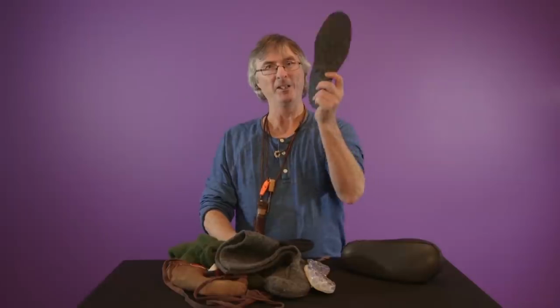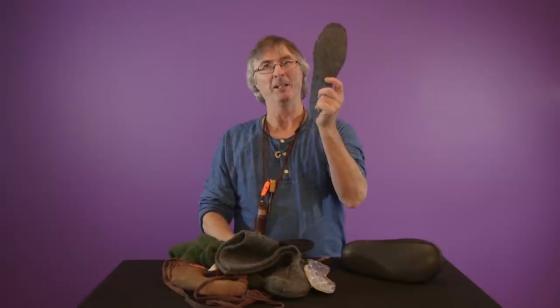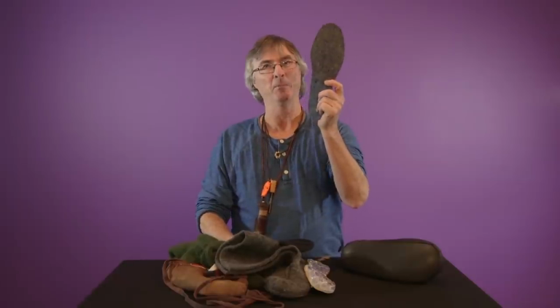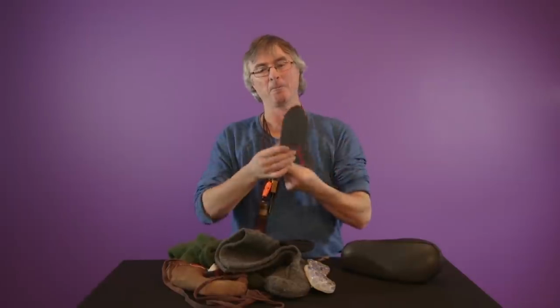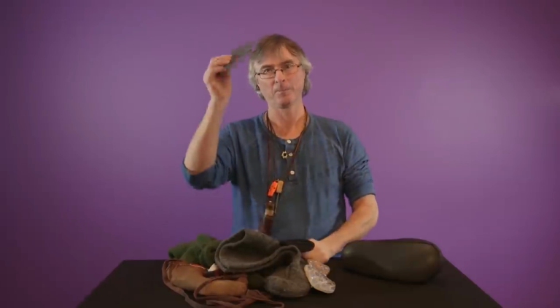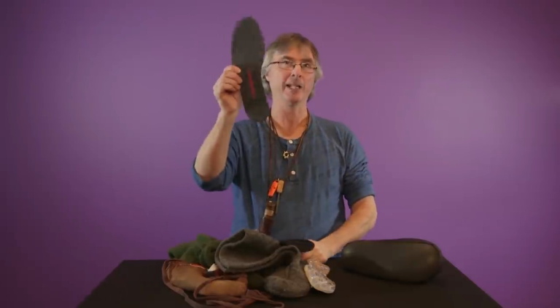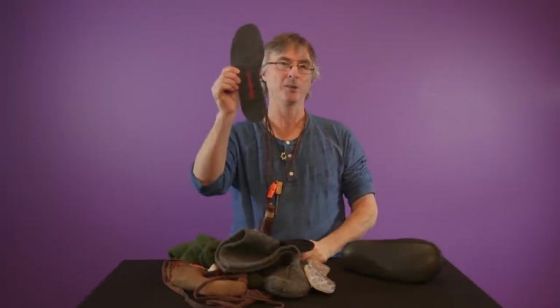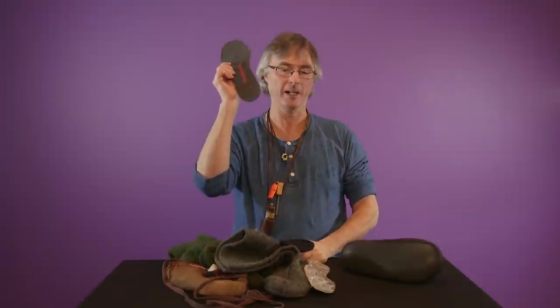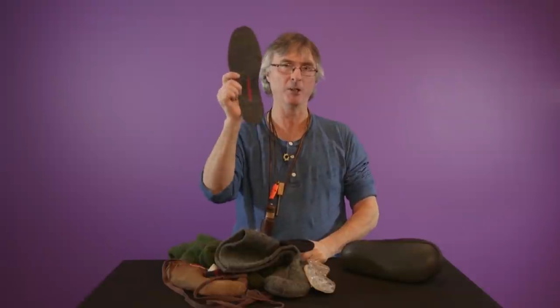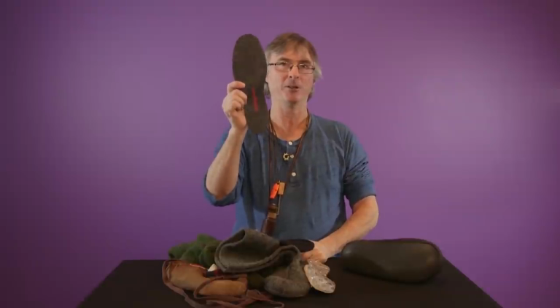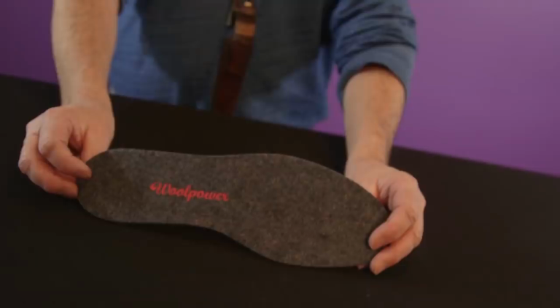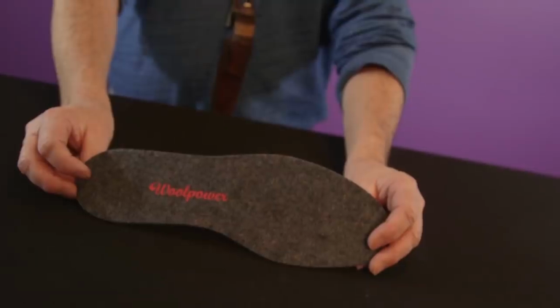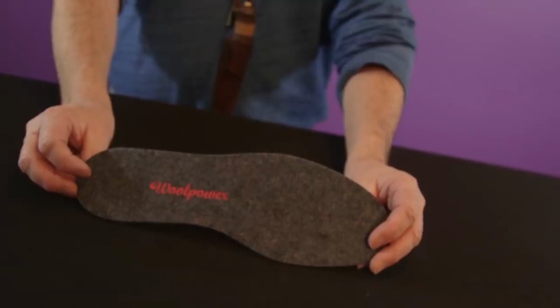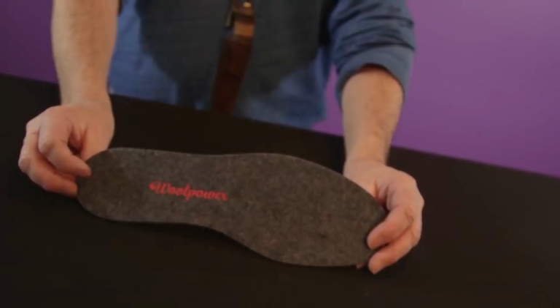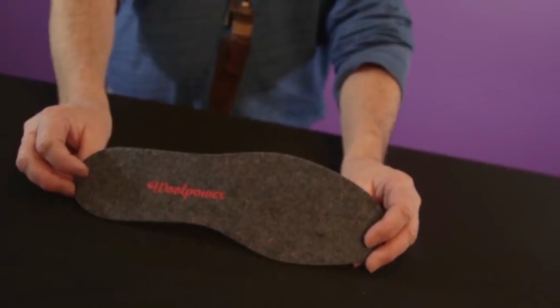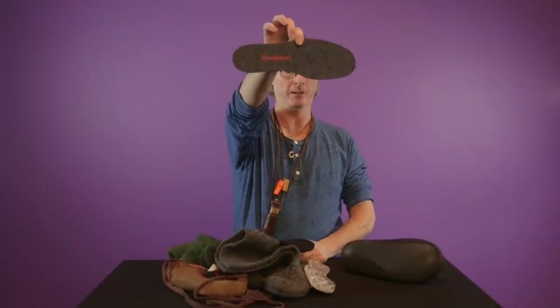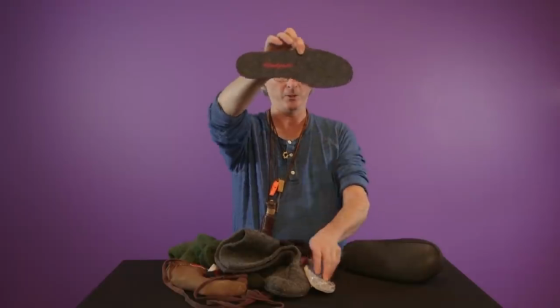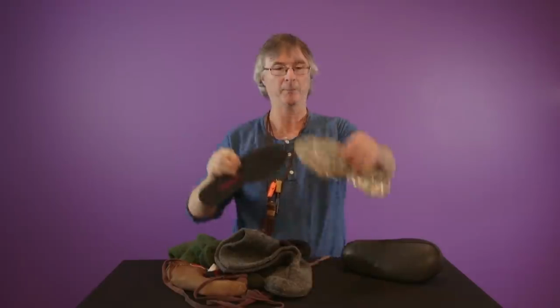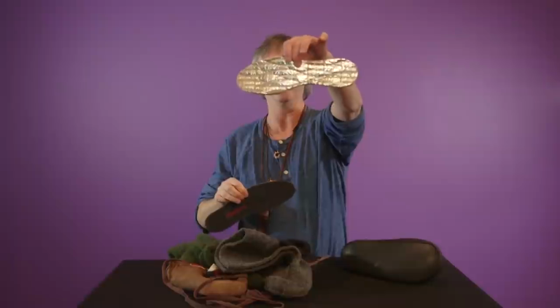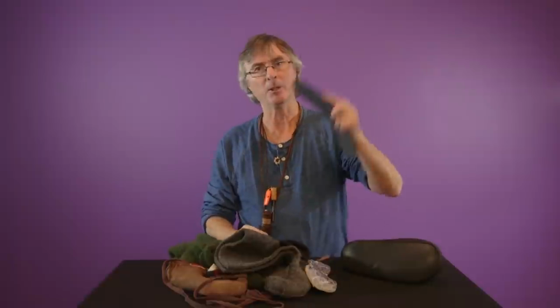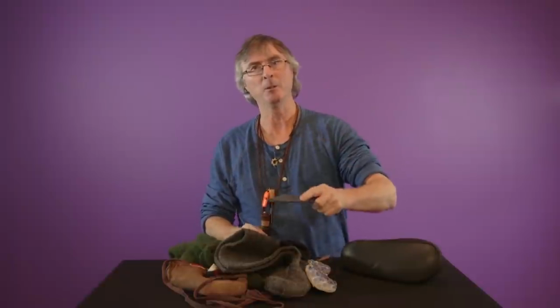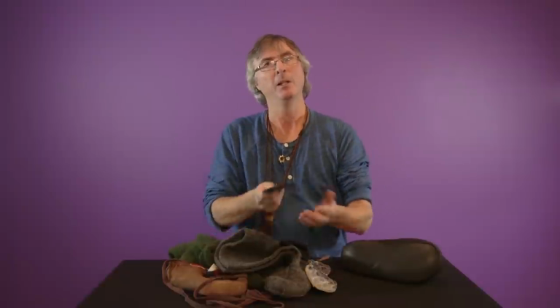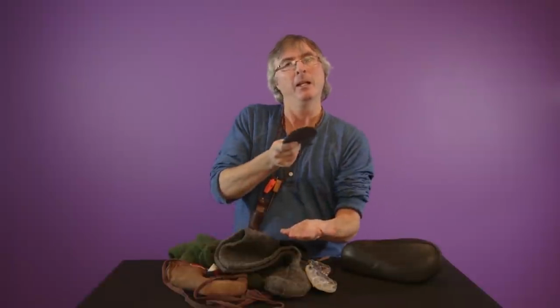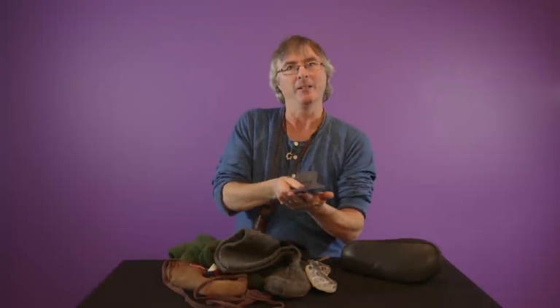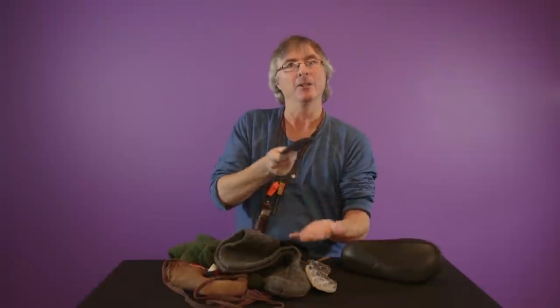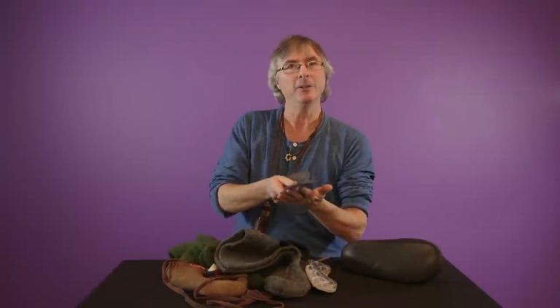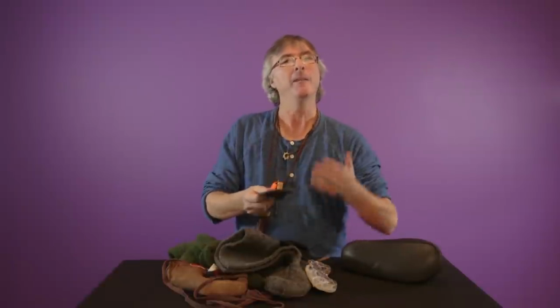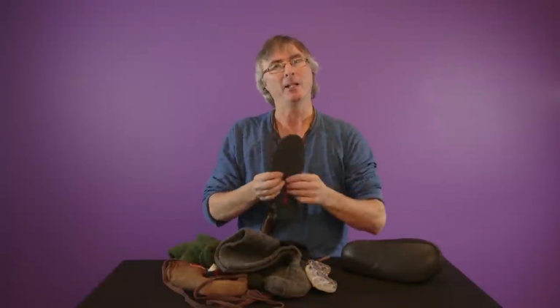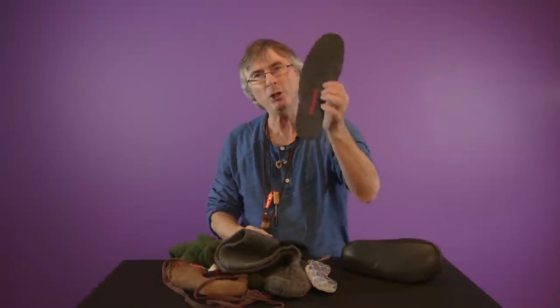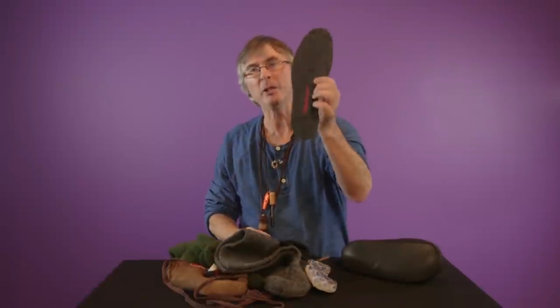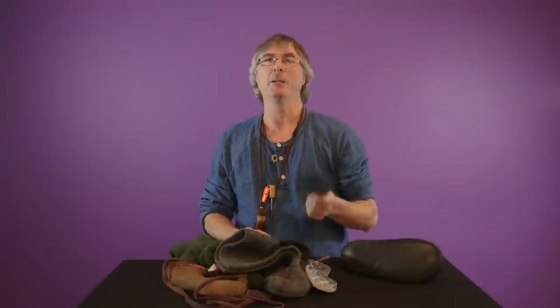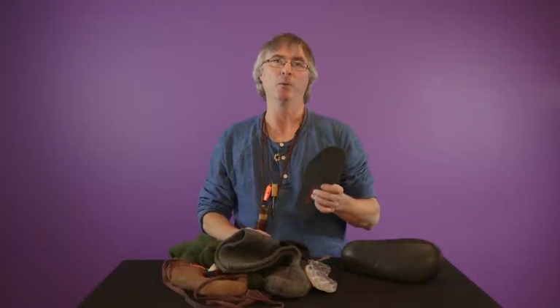This is the big thing about boots: insoles. Always buy an extra insole. These are merino wool, or you can get something like this foam type. You put them on the bottom of the boot - that's a layer underneath your foot - and that will make a huge difference to keep your feet warm.